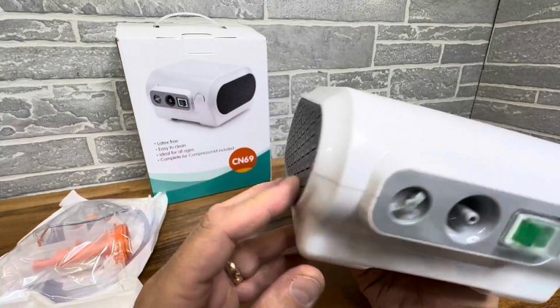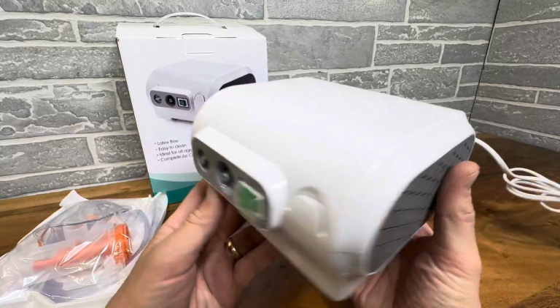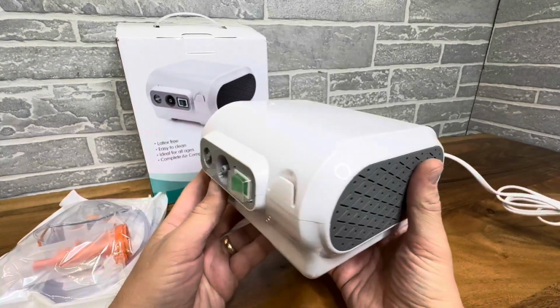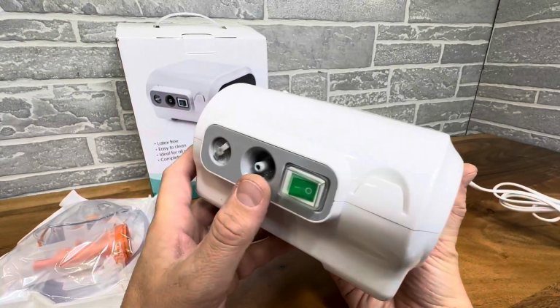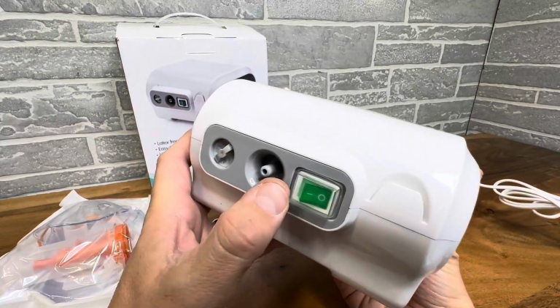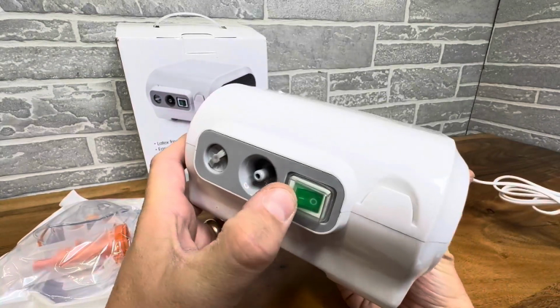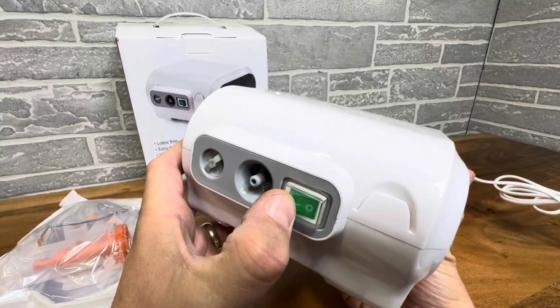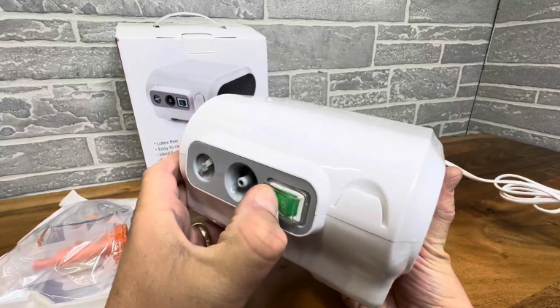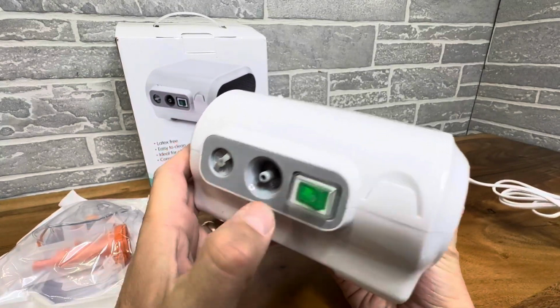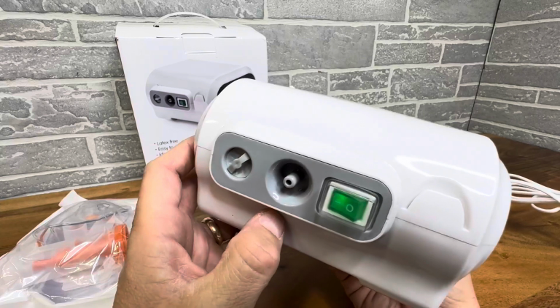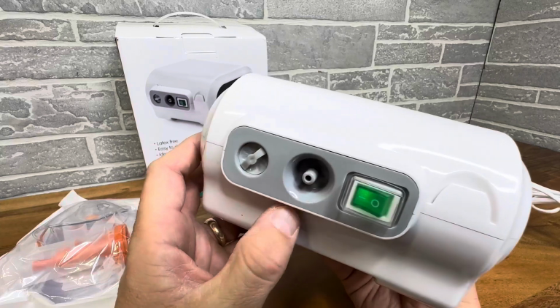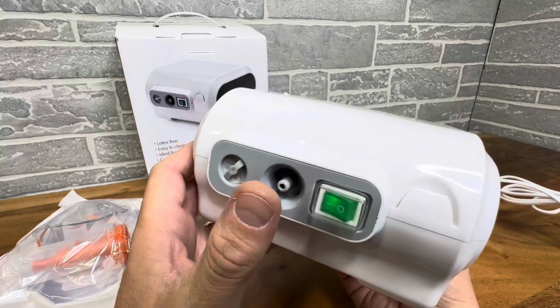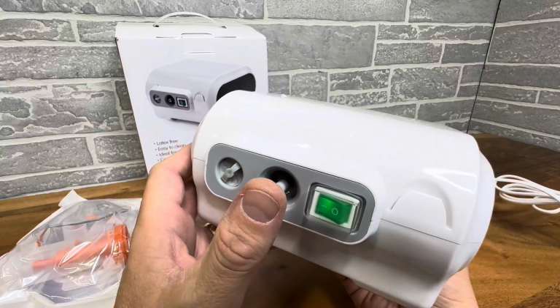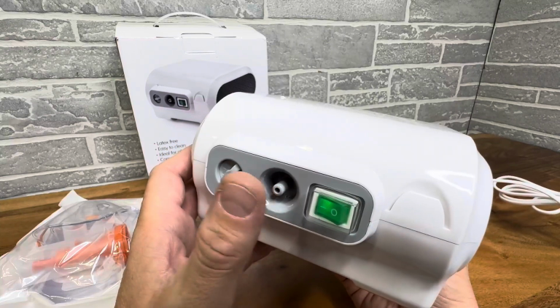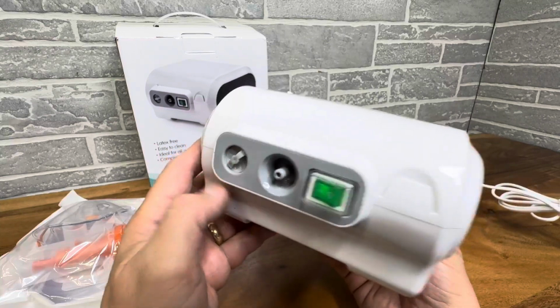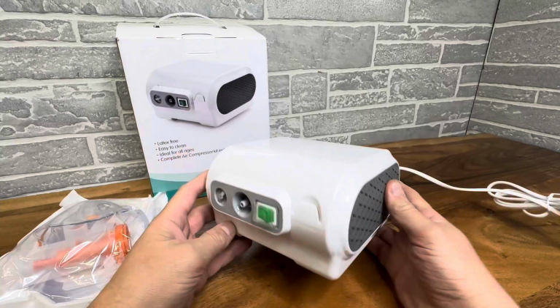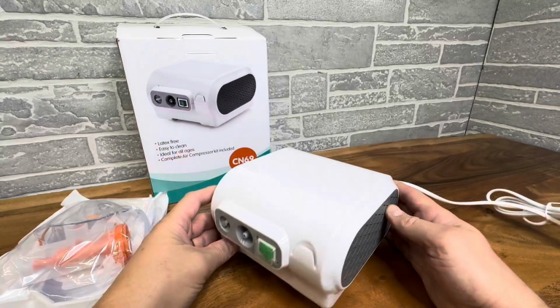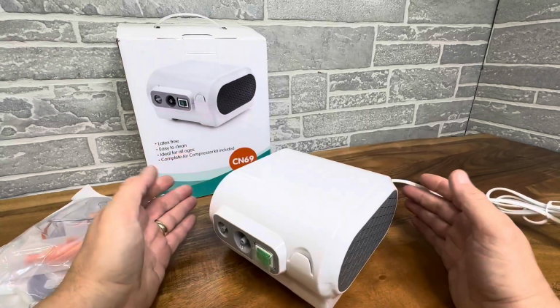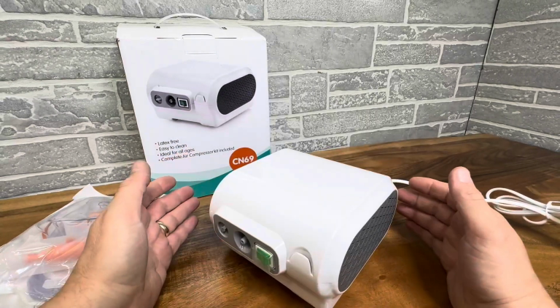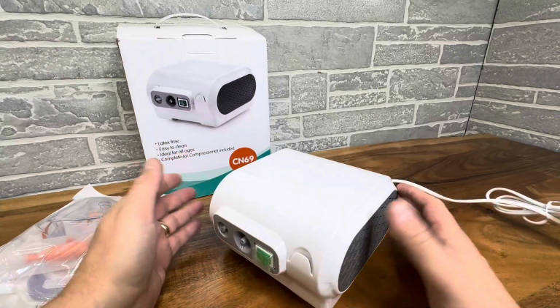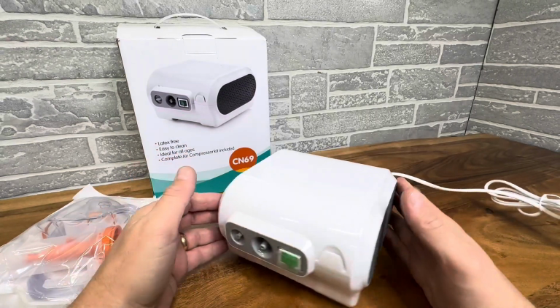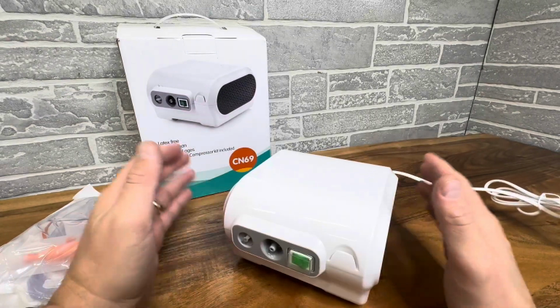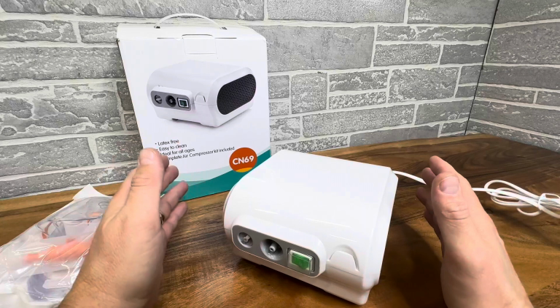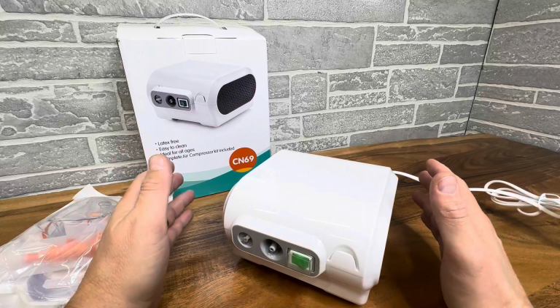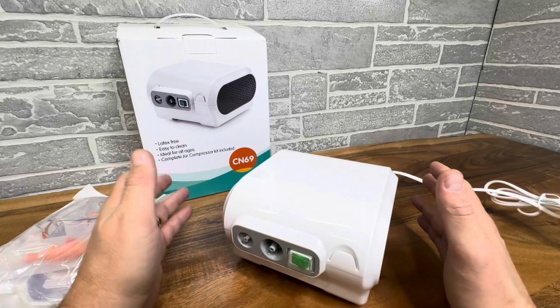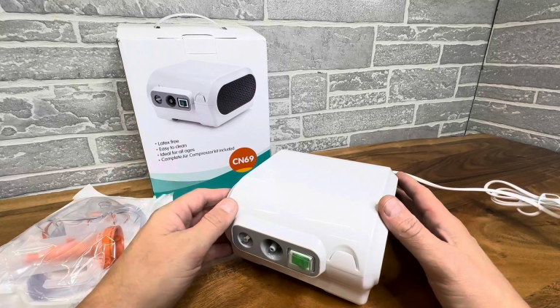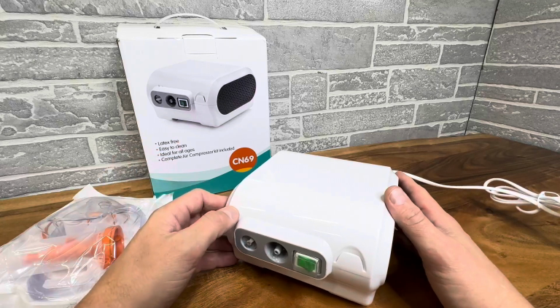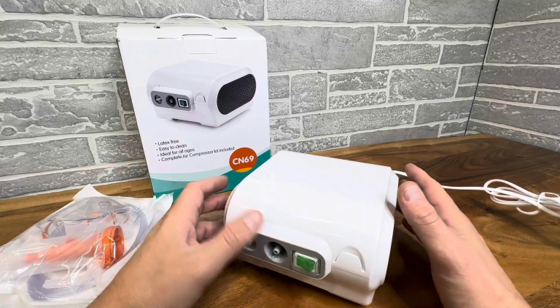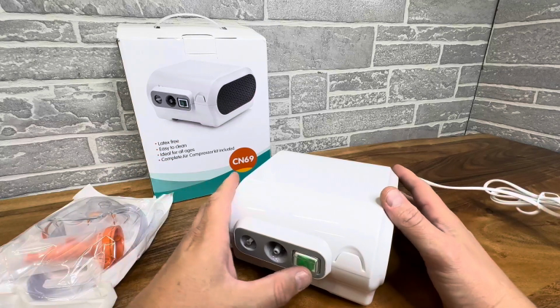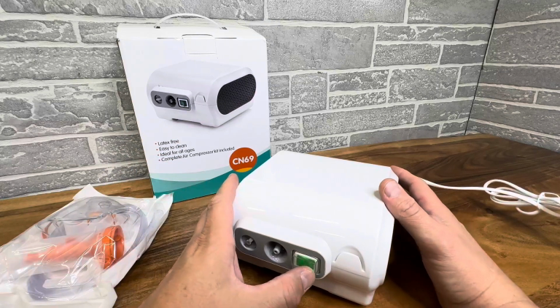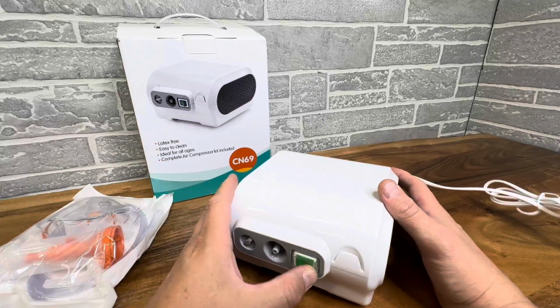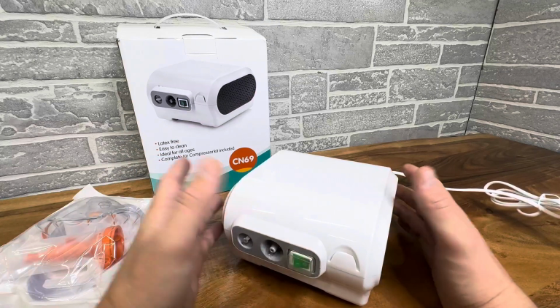It's attractive, it's small, and as you can see there's just one simple button right there. The air is pumping out, and when you set this down it's not too noisy — I mean you can hear it, but it's not that bad.